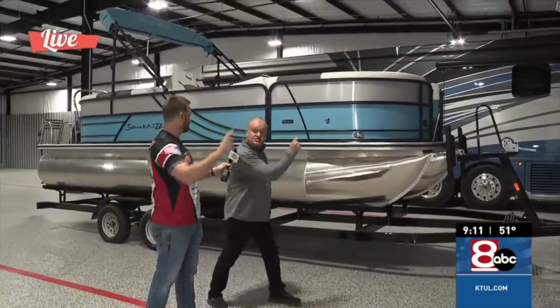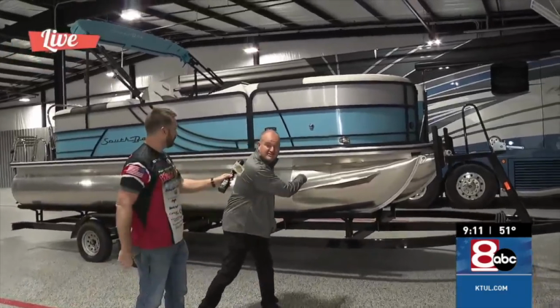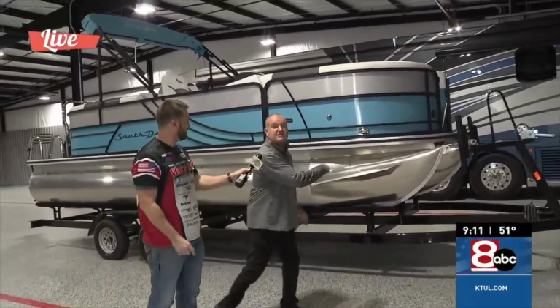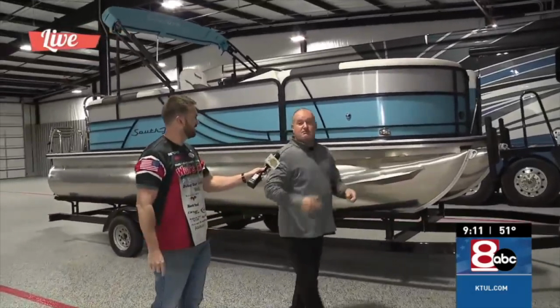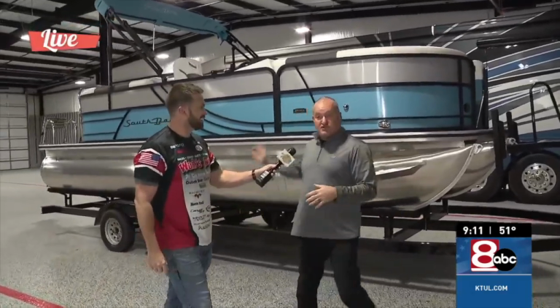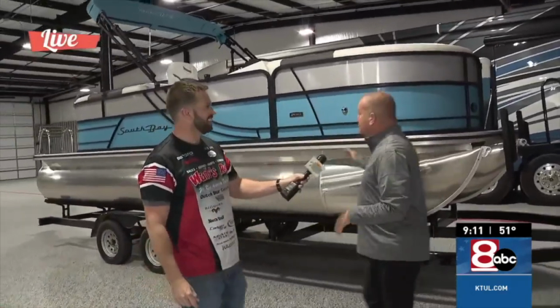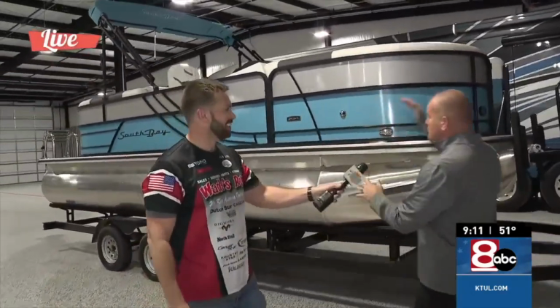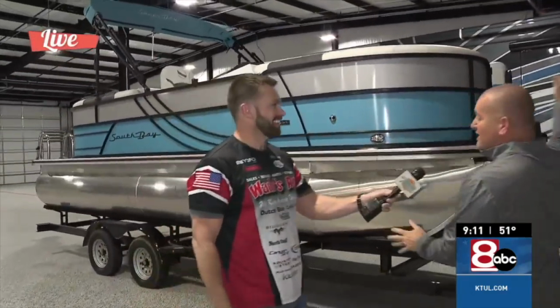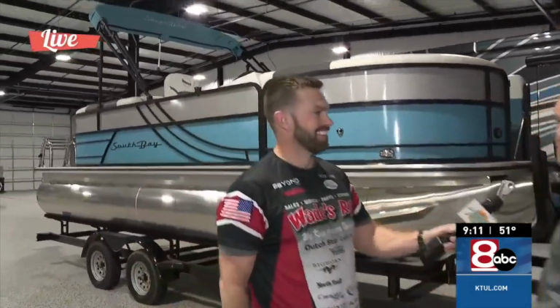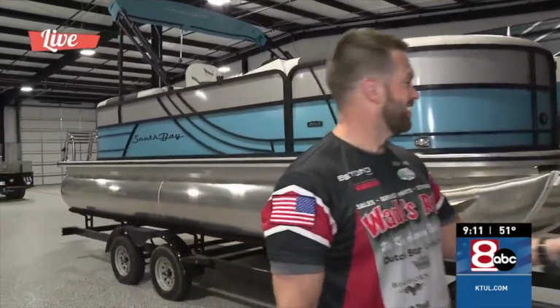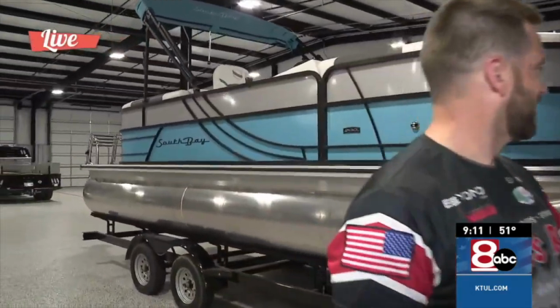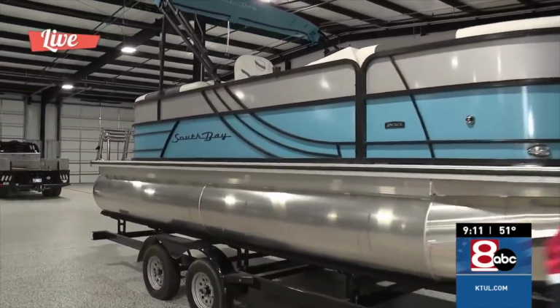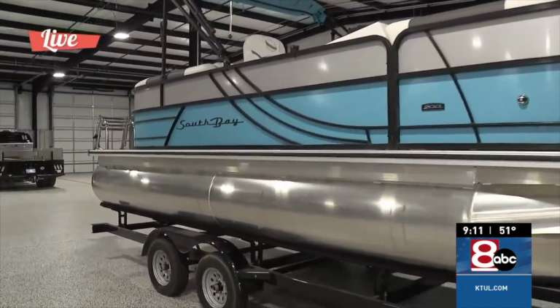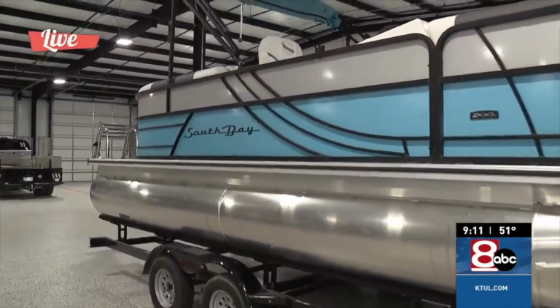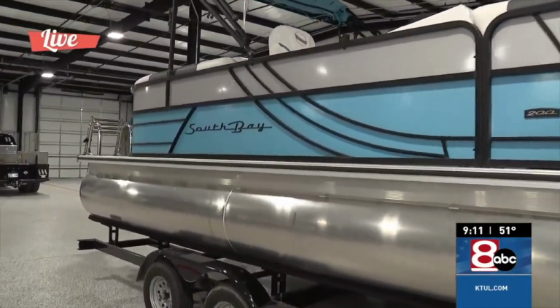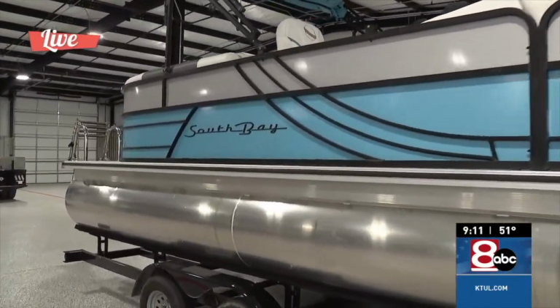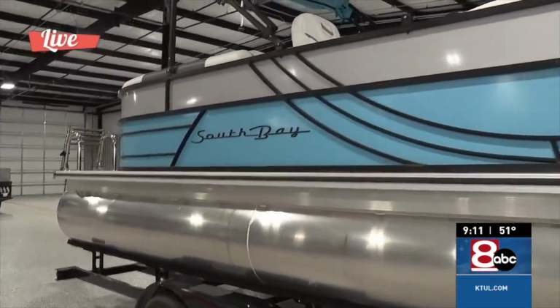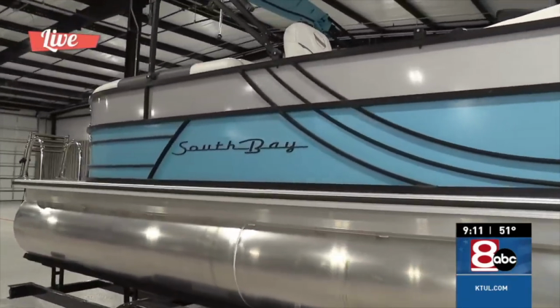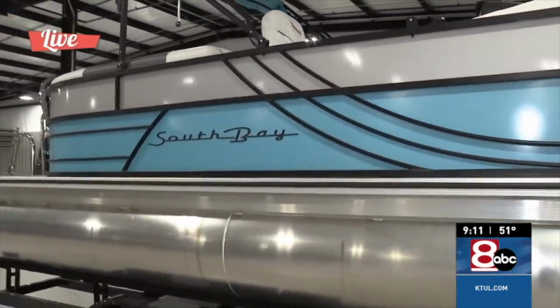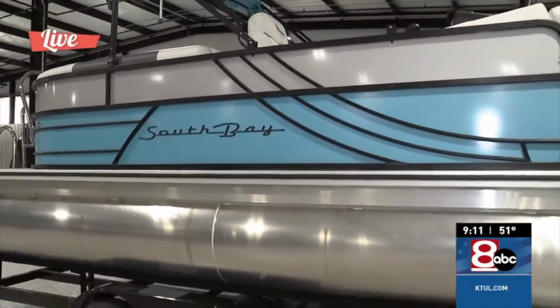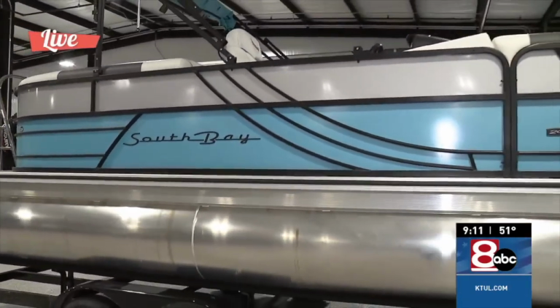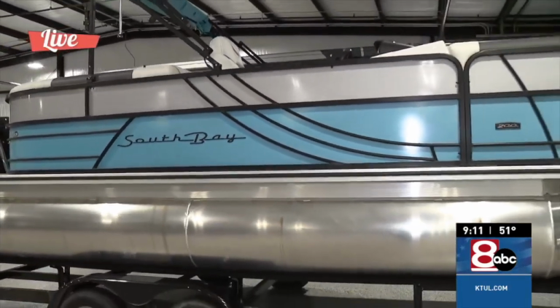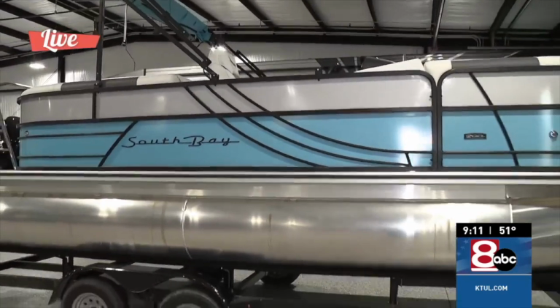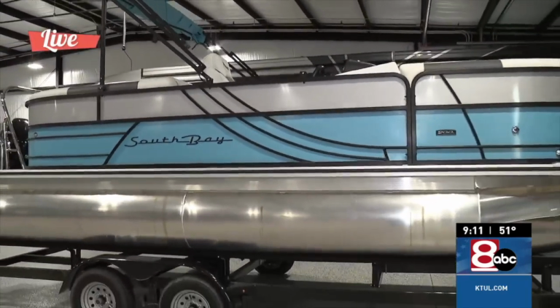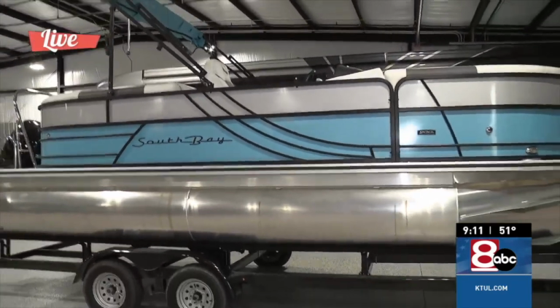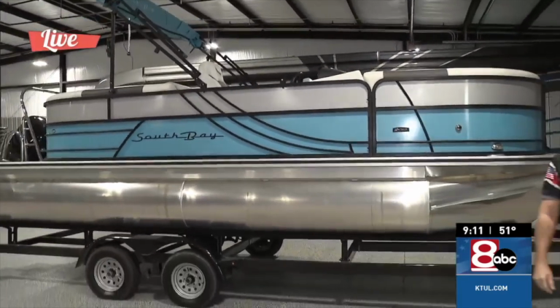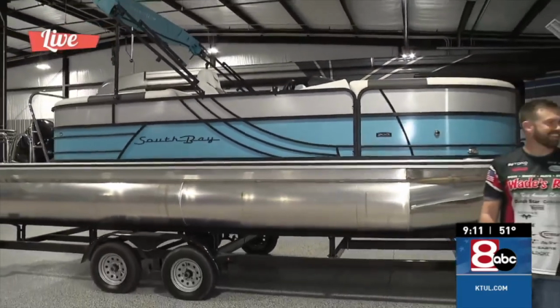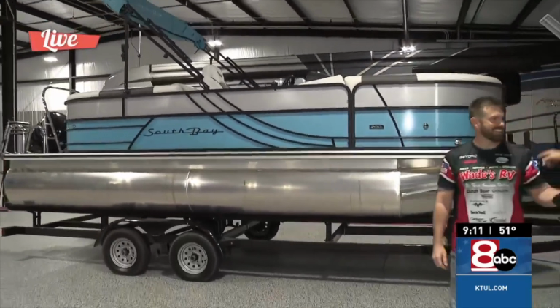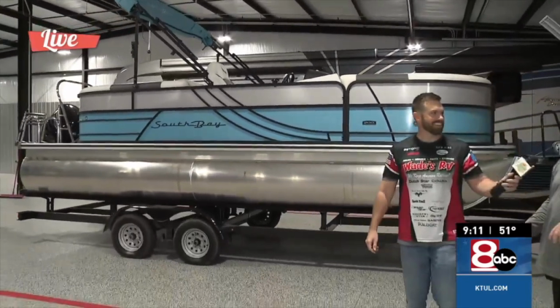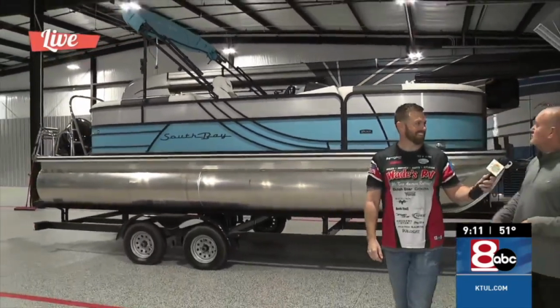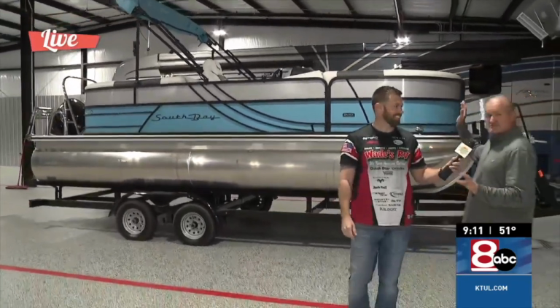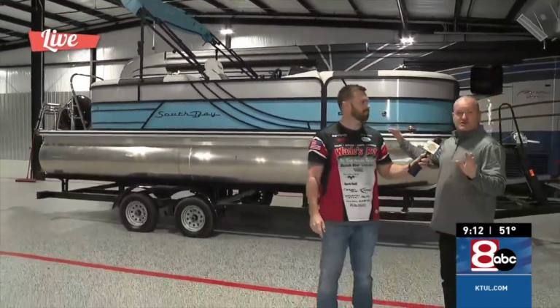Out the door. Tri-toon, beautiful condition, beautiful baby blue. You could be singing George Strait's country songs with it and get on the water. It's a perfect time — a nice fall season, get on the water nice and cool, go fishing.